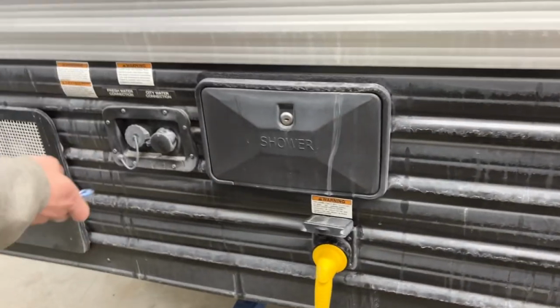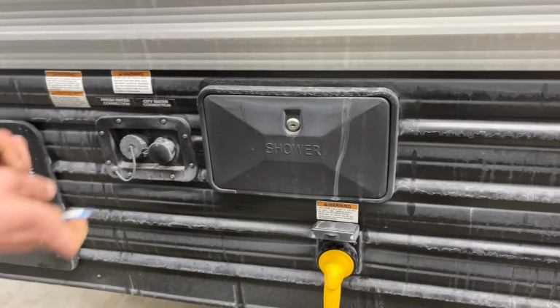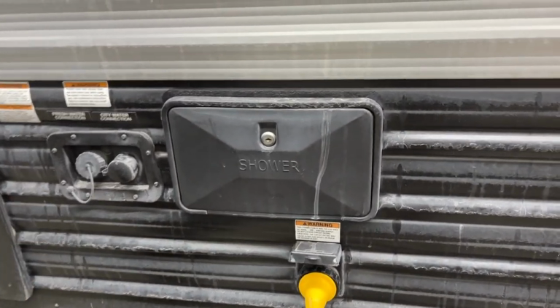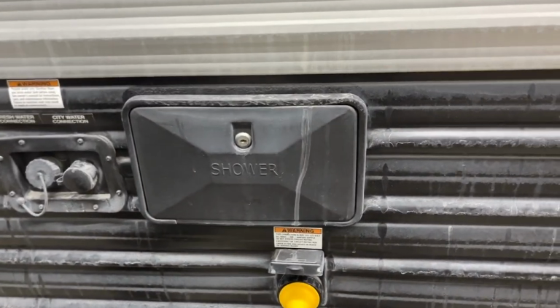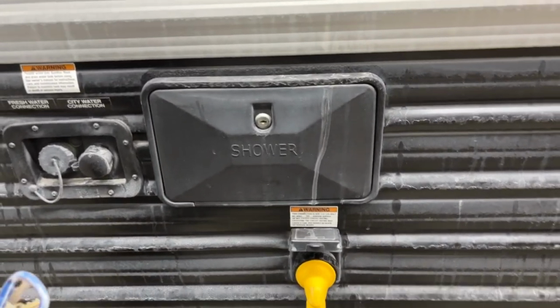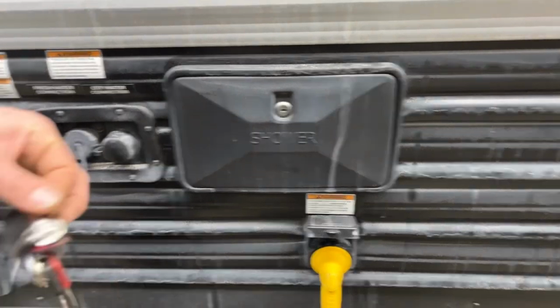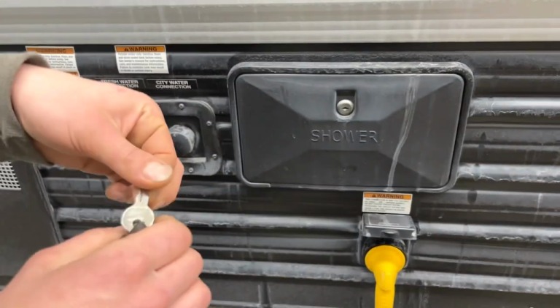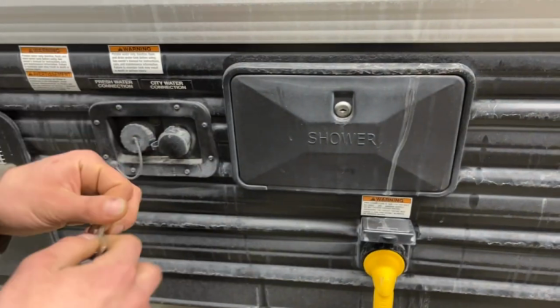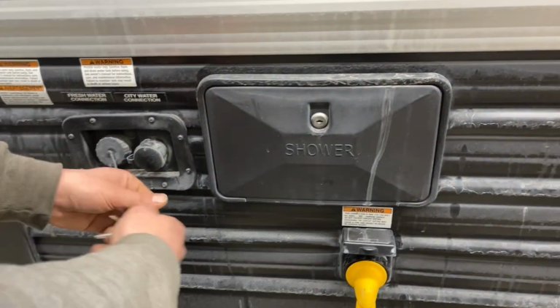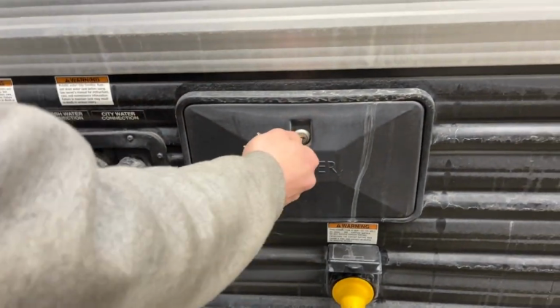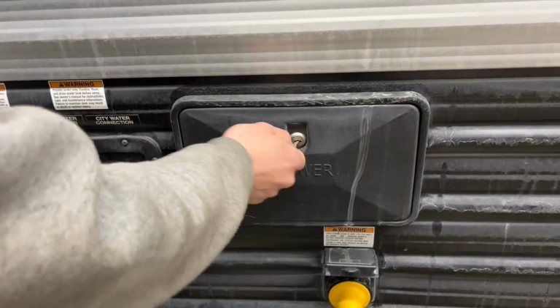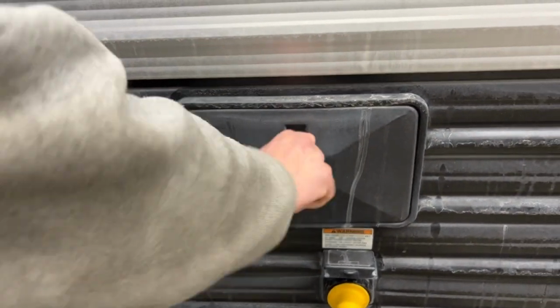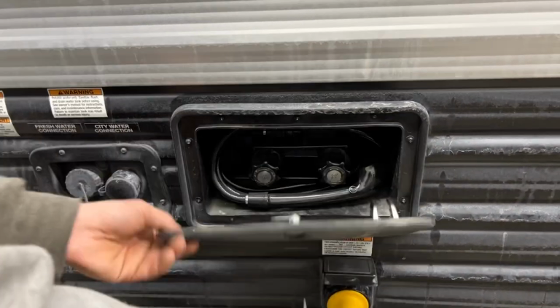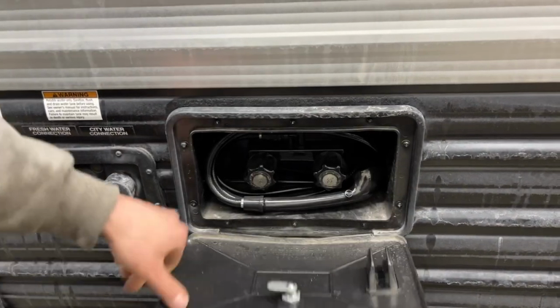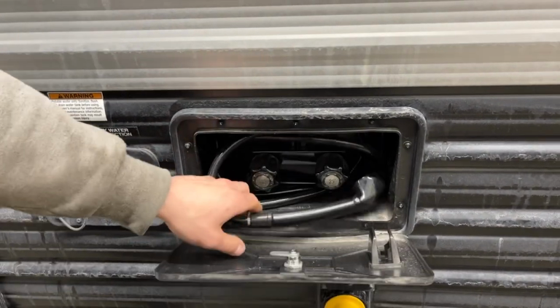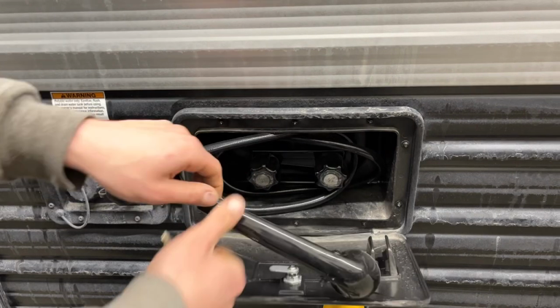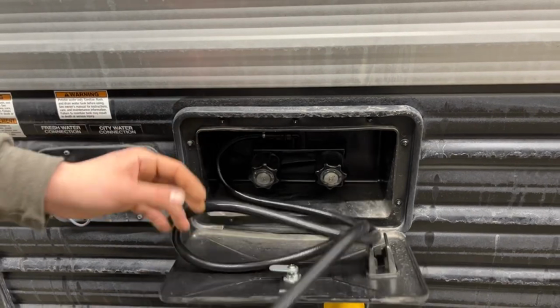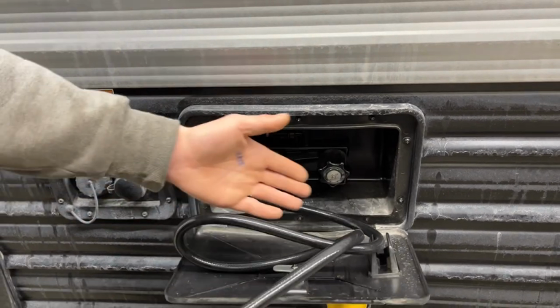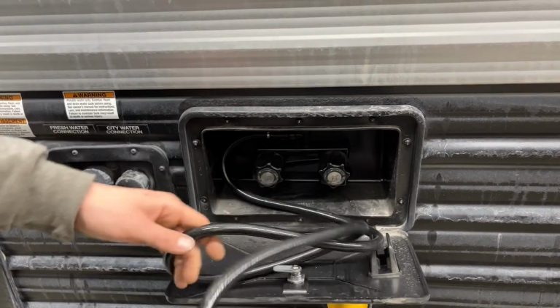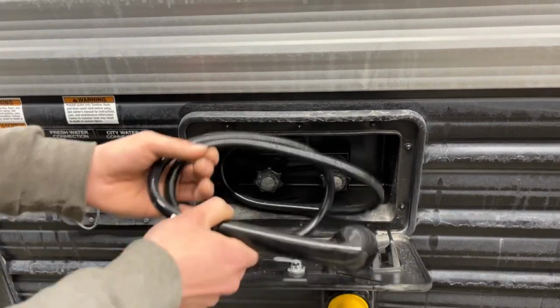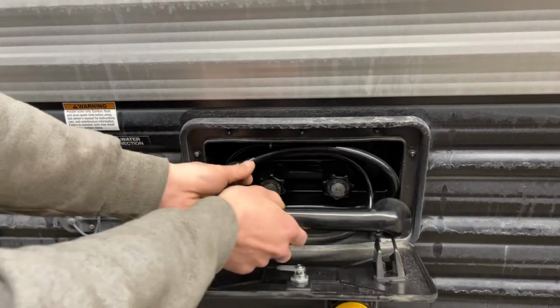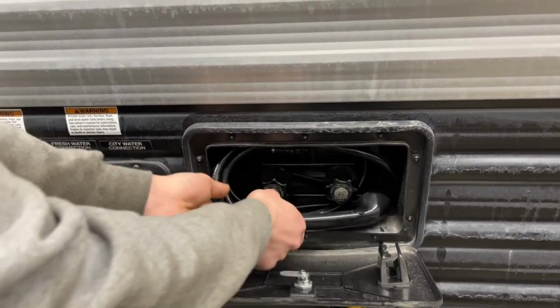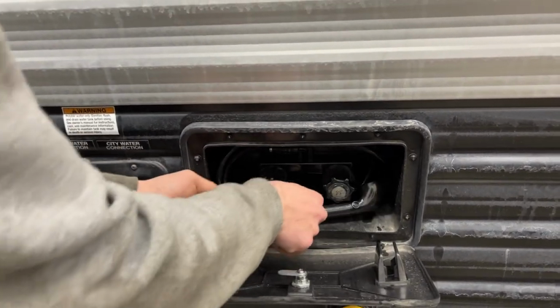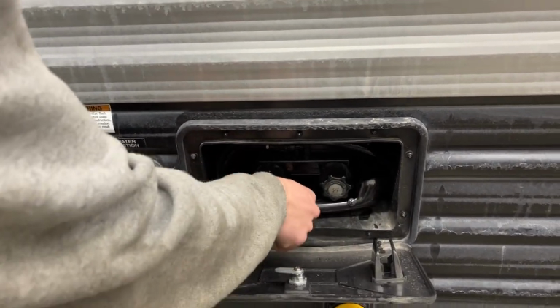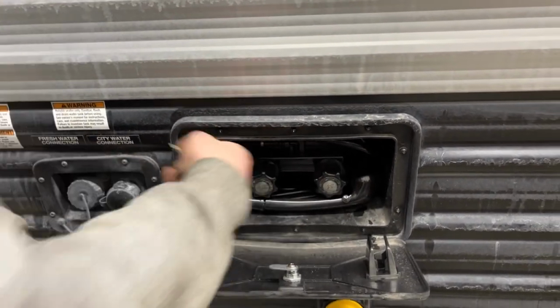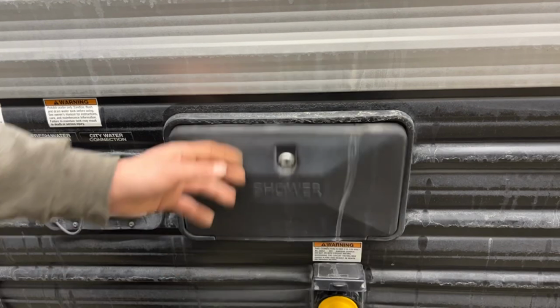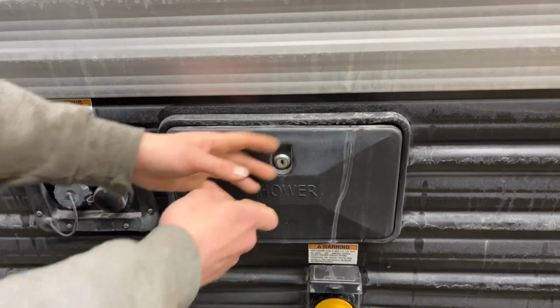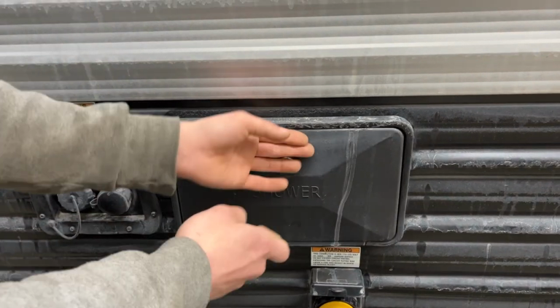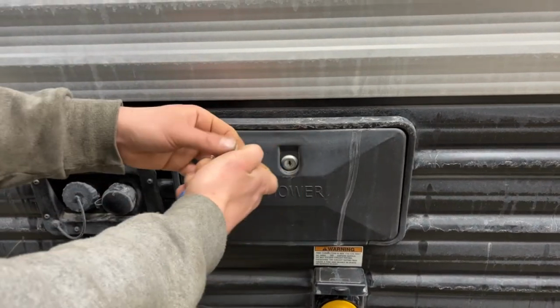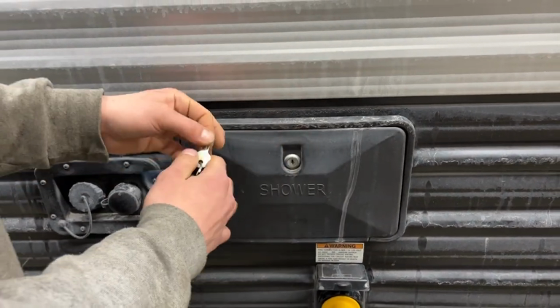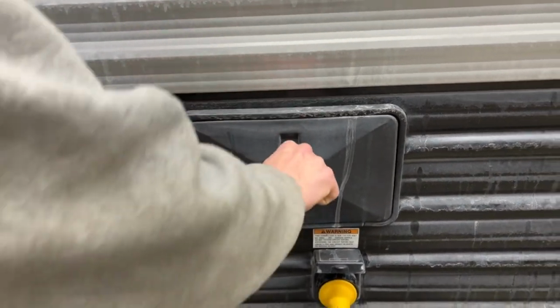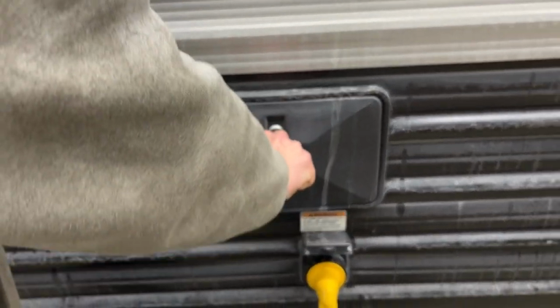Another couple of steps forward to get your outdoor shower. You'll get a key just like this — stick it in and open her up. You get a standard three-foot hose with hot and cold water. Of course if you've got the dog out getting muddy, you can rinse him off before he gets inside. Then close it off and lock it back down.